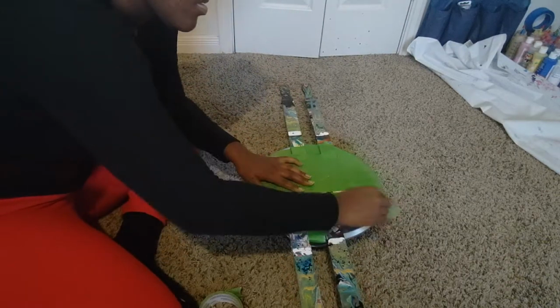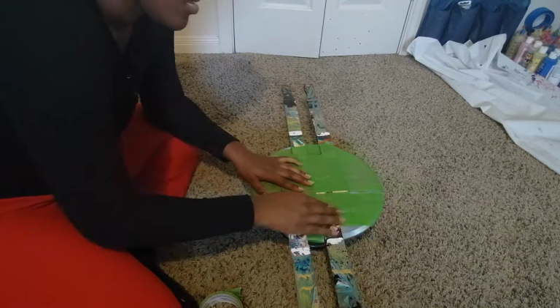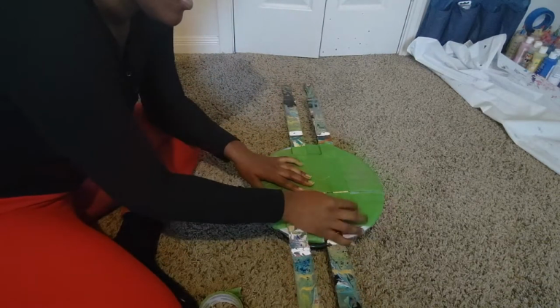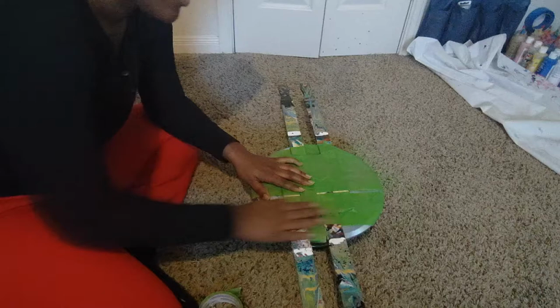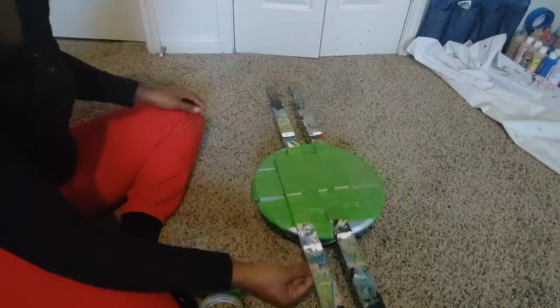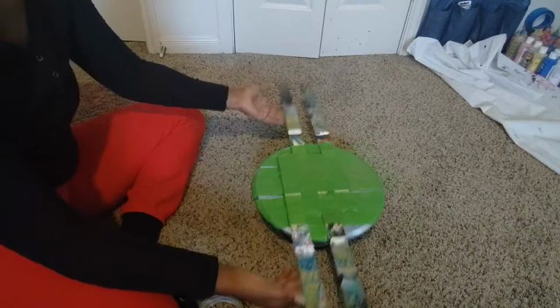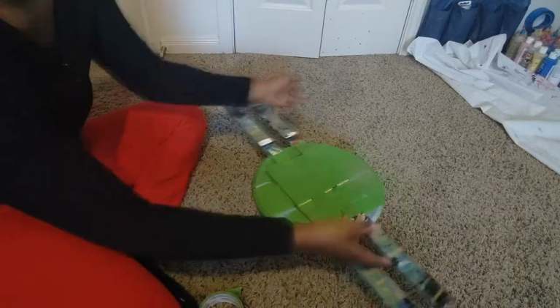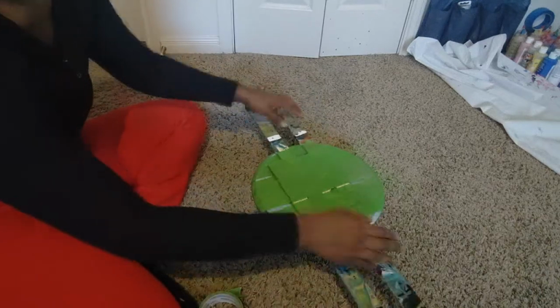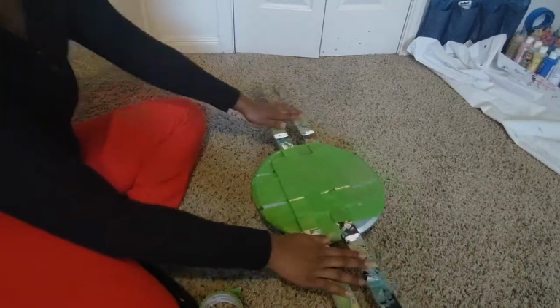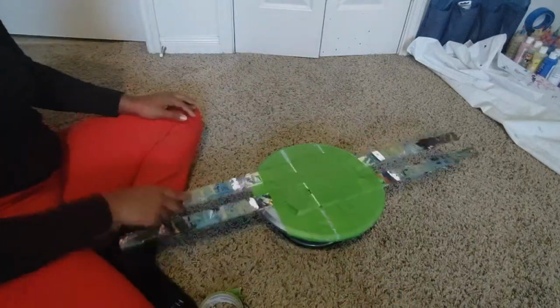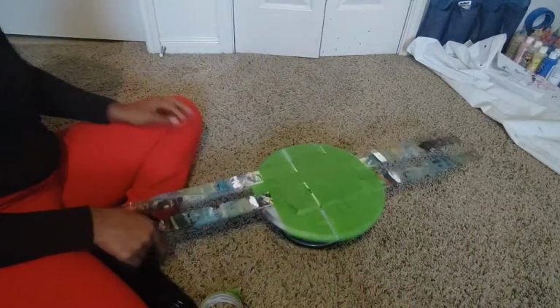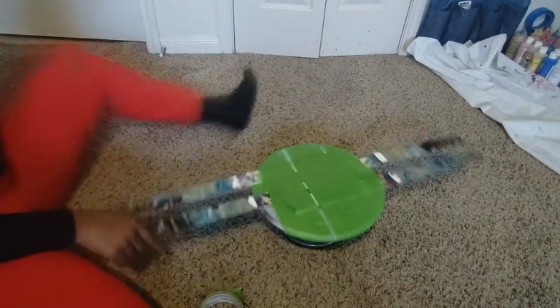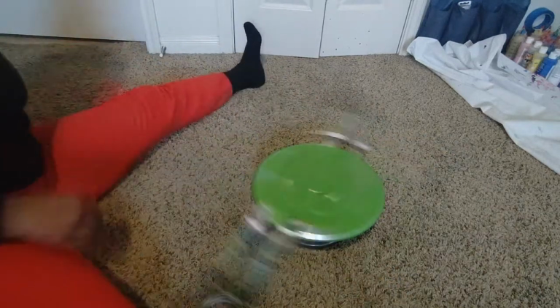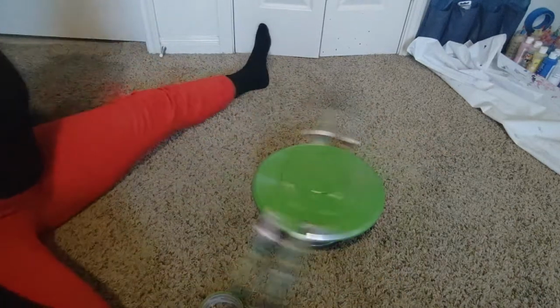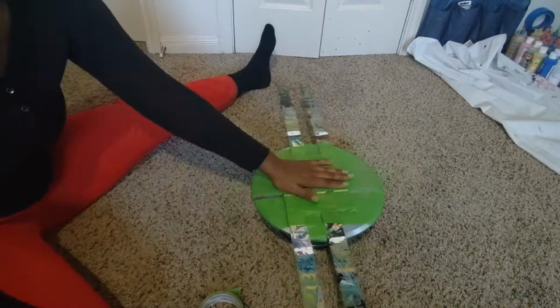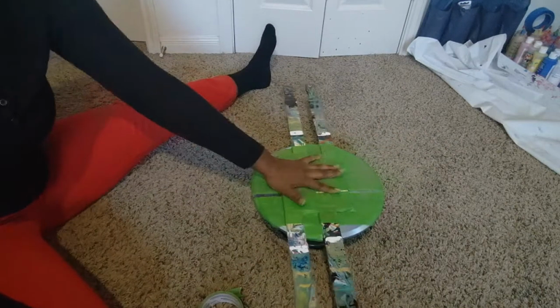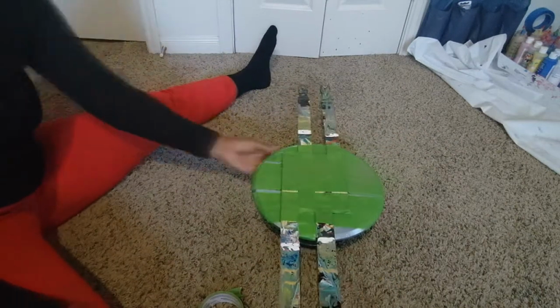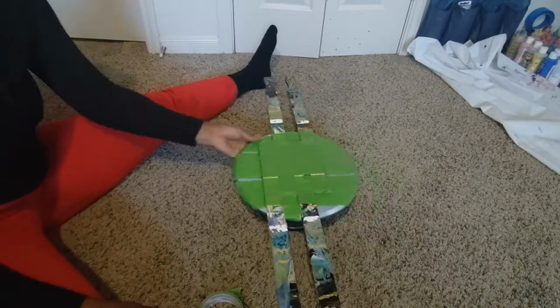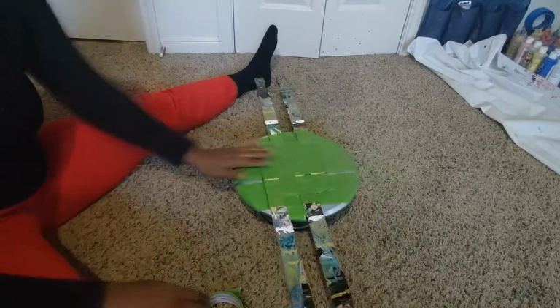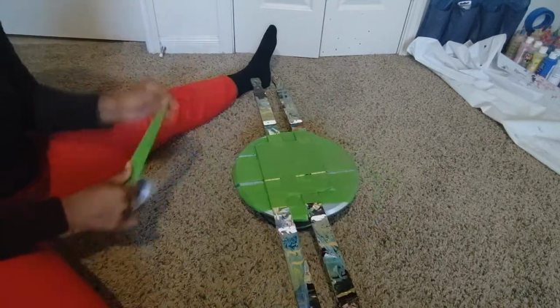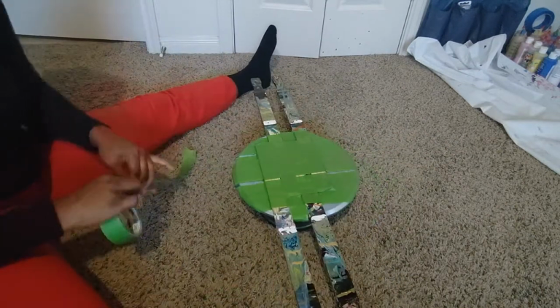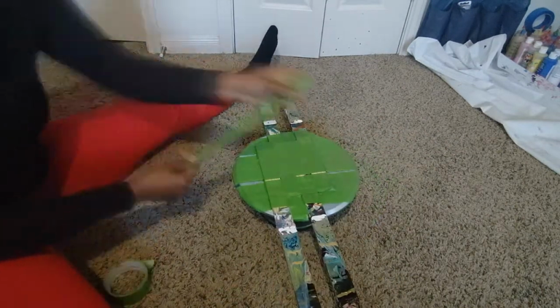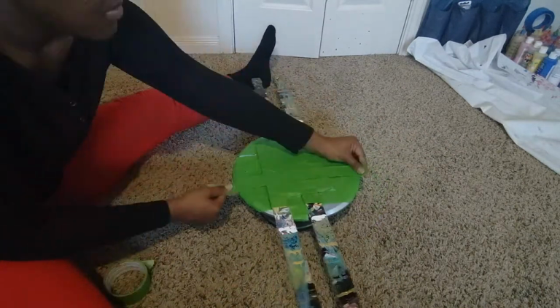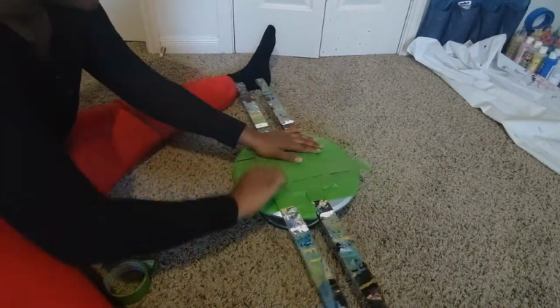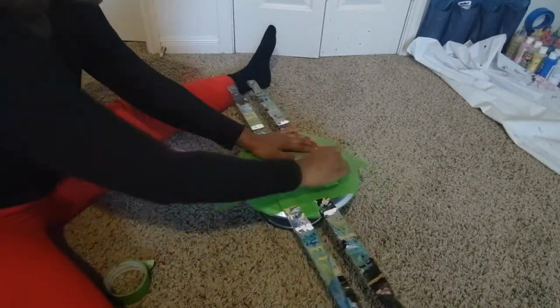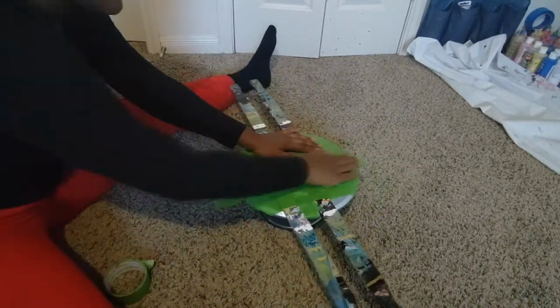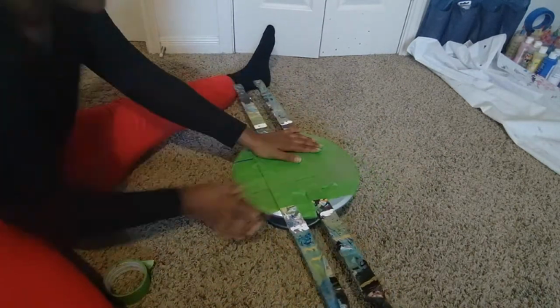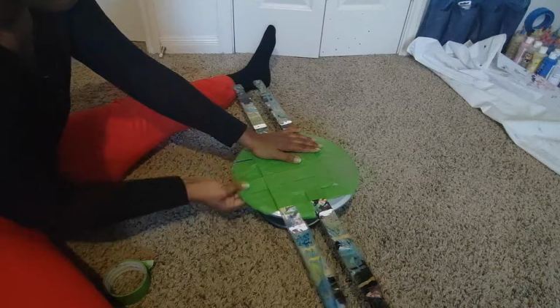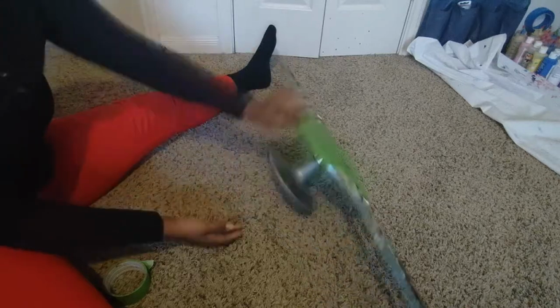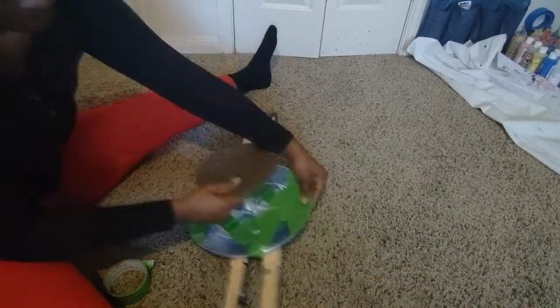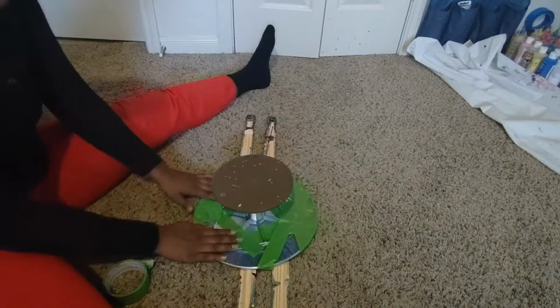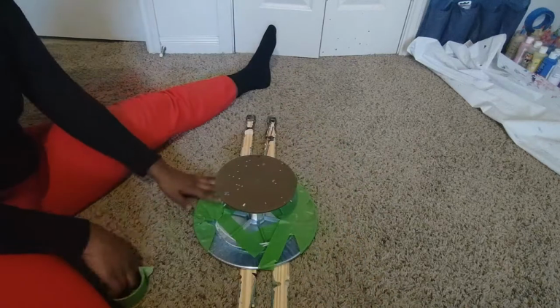I go ahead and try to lift it up to see where I need to put more tape, just to make sure that when I'm spinning it, nothing comes up or comes off.